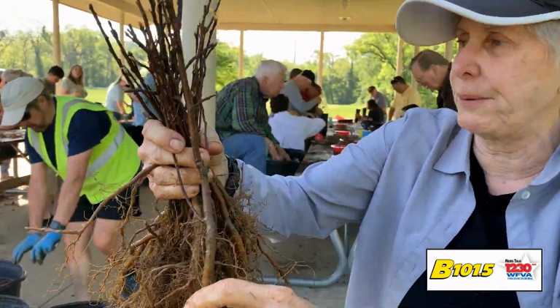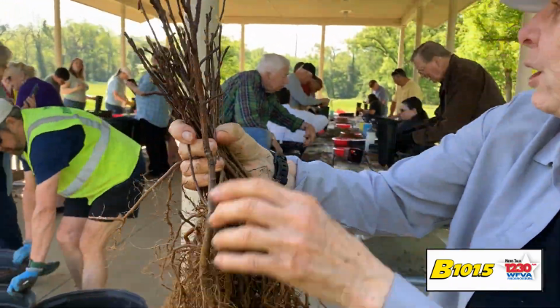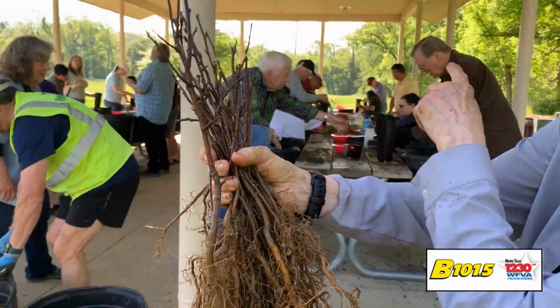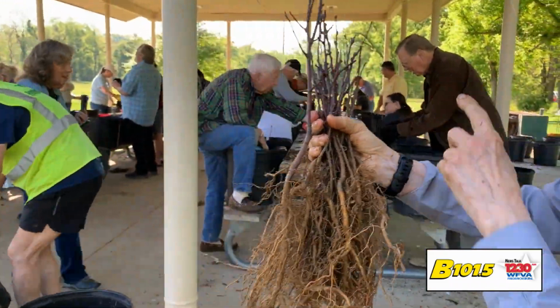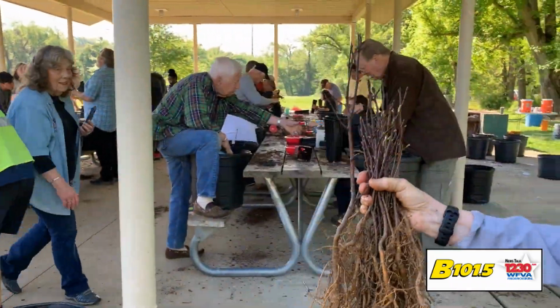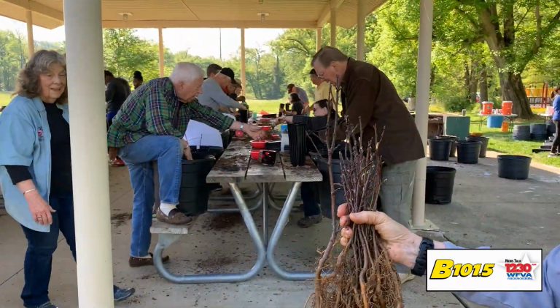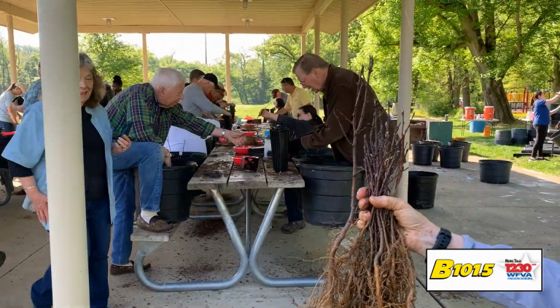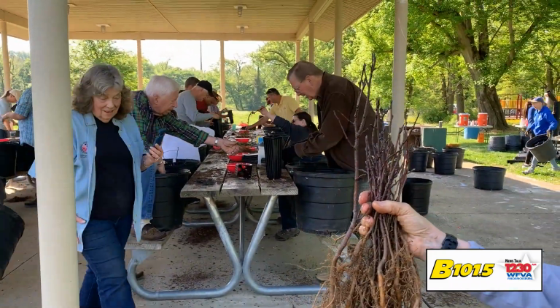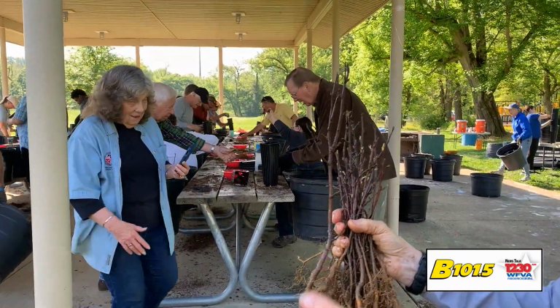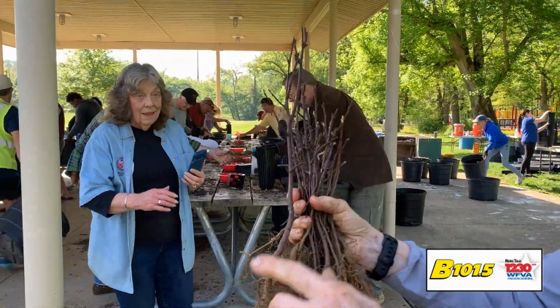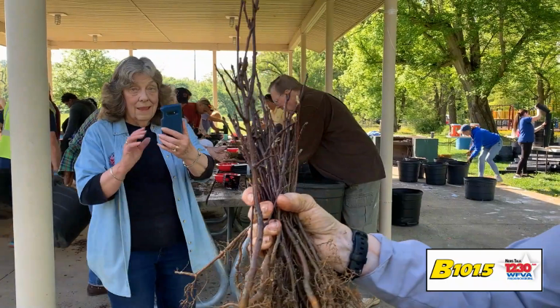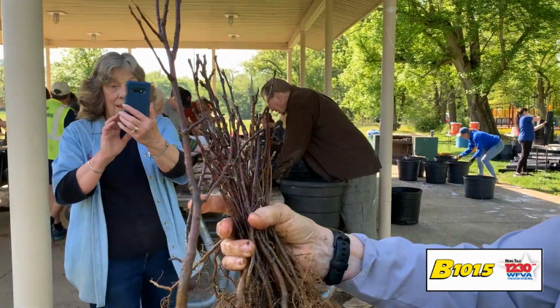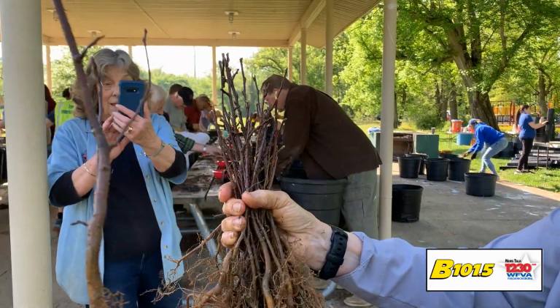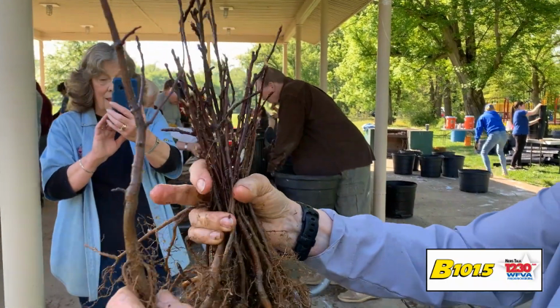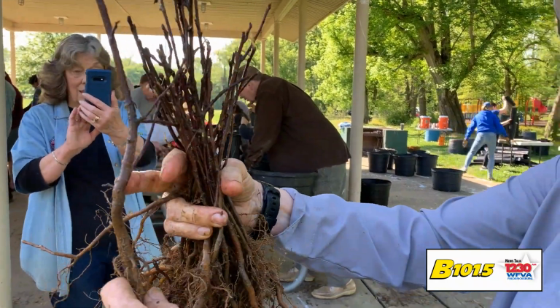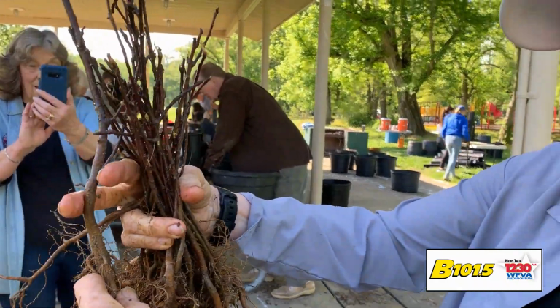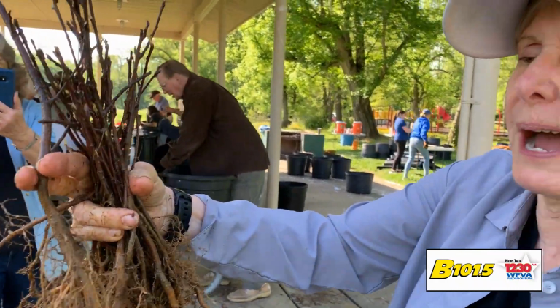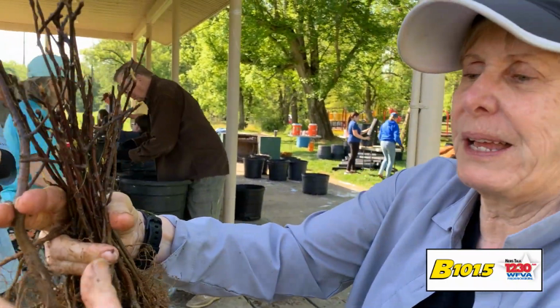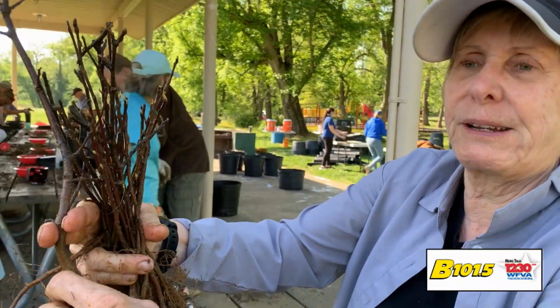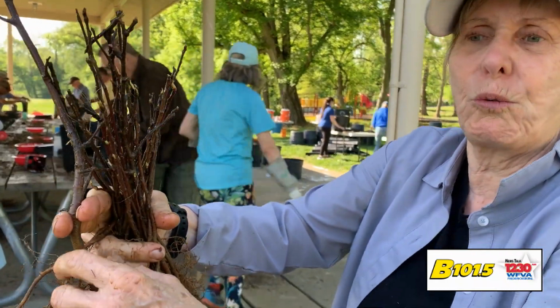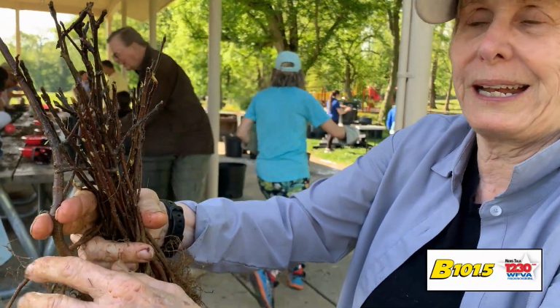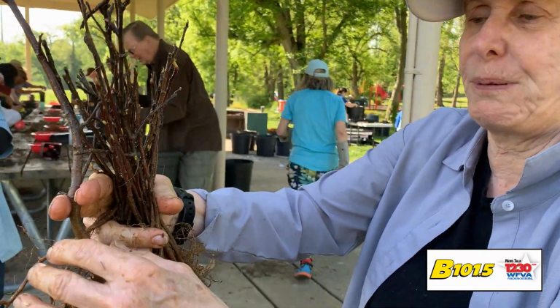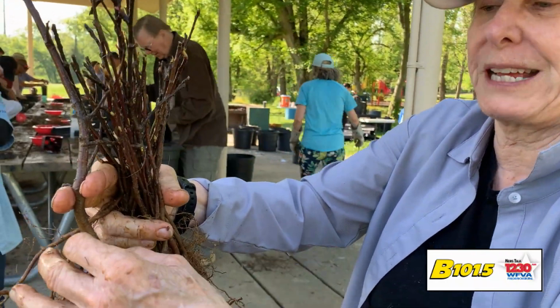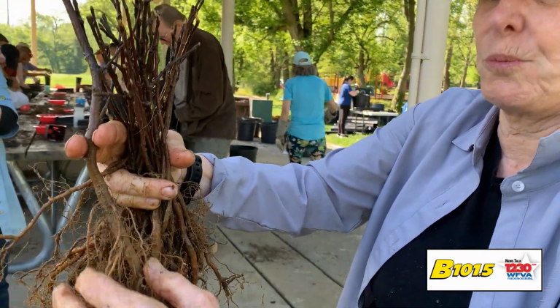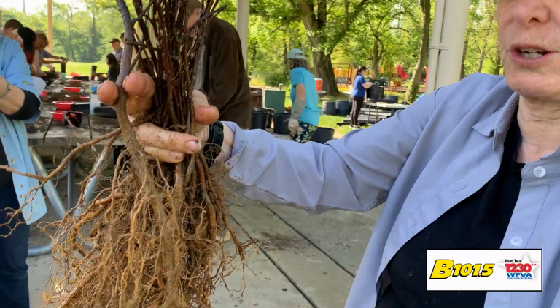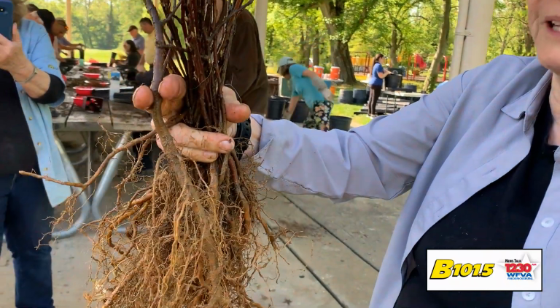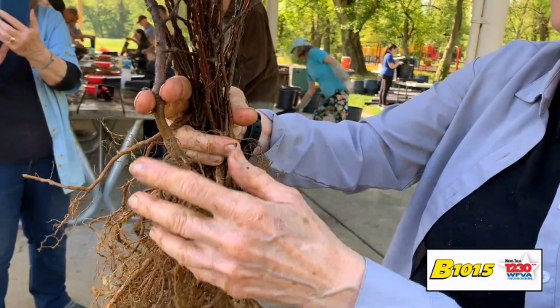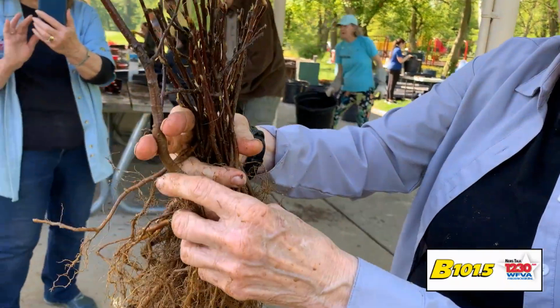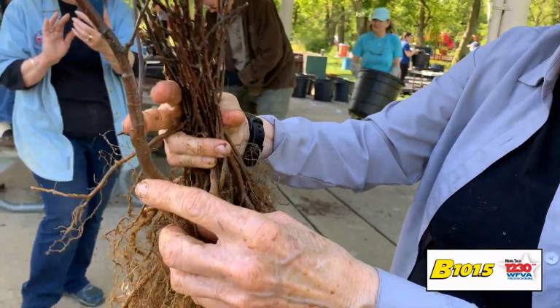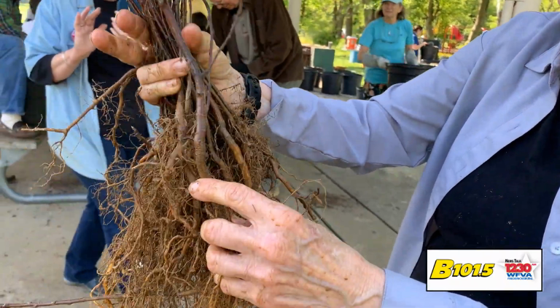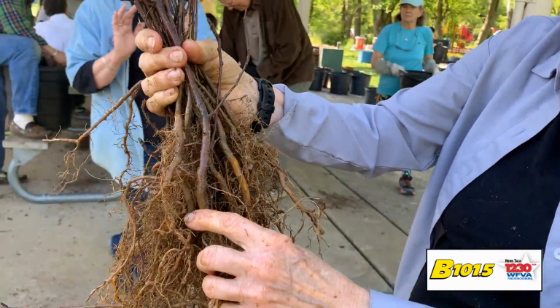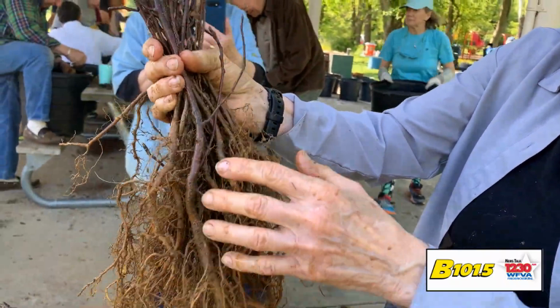We're putting them in a little pot. You can see the rotaries here helping us, Oberle's school, and then we put this into the pot and get it wet. Then people take this home and they're going to plant it, and that tree is going to grow.